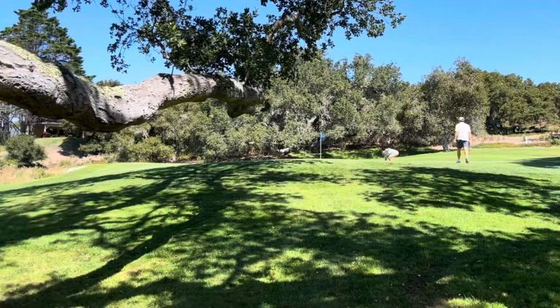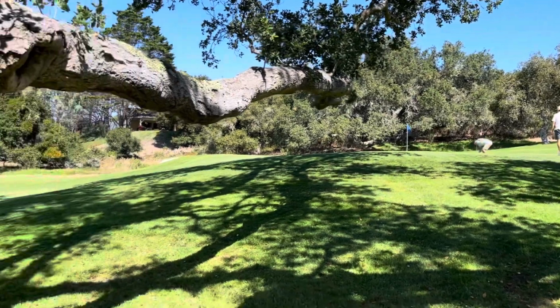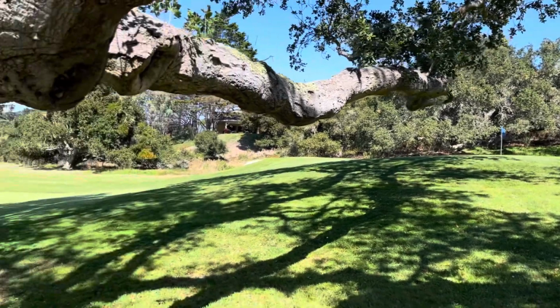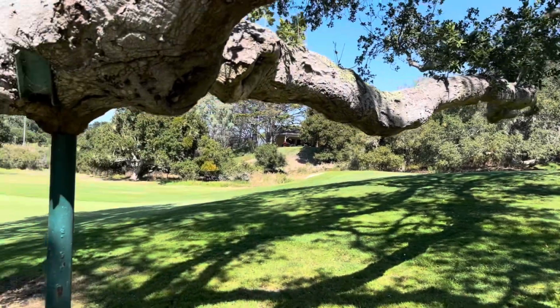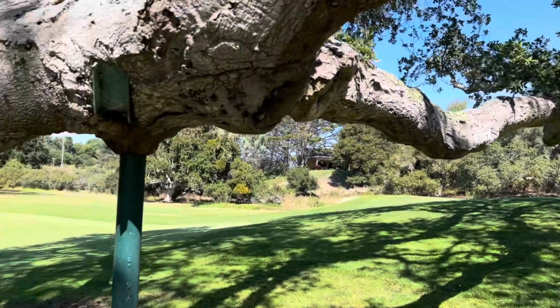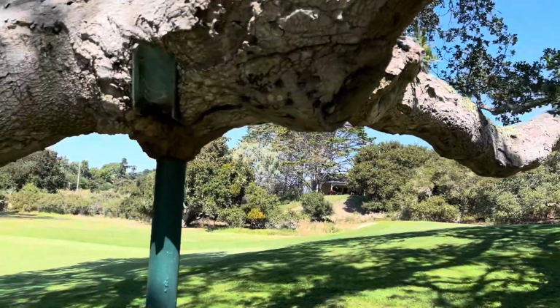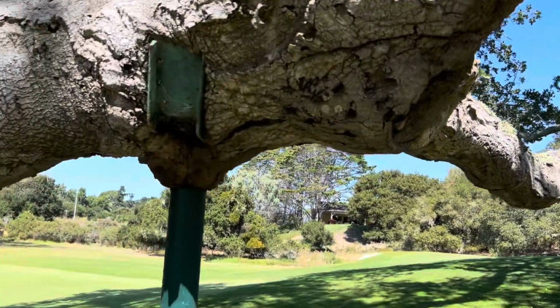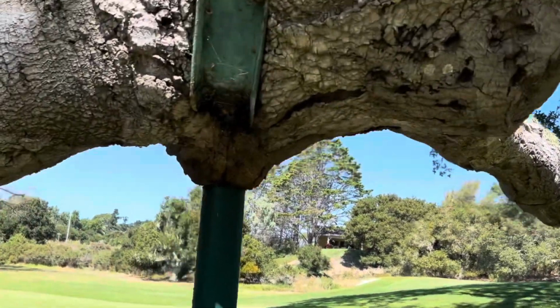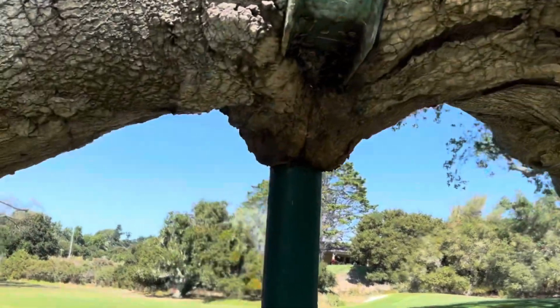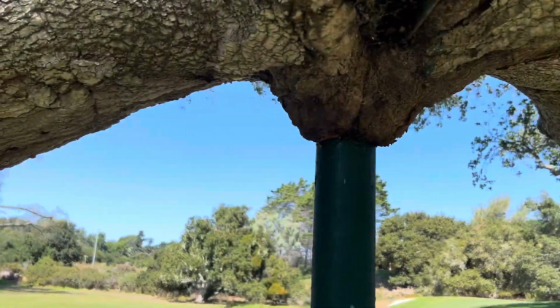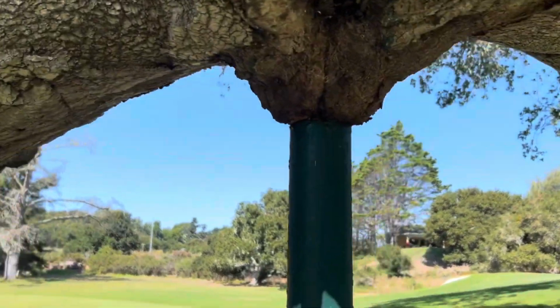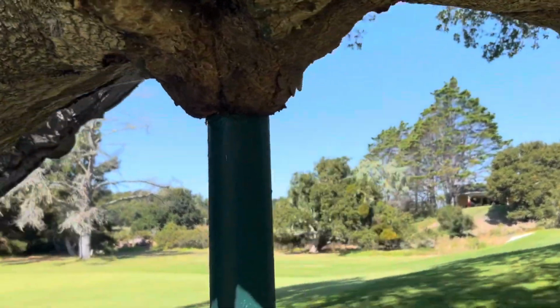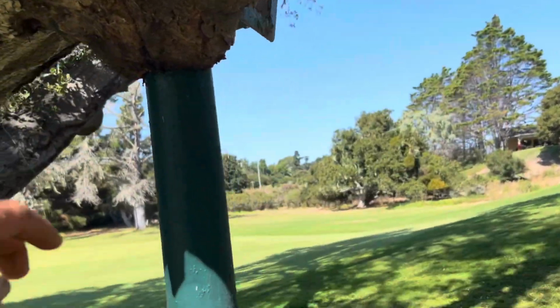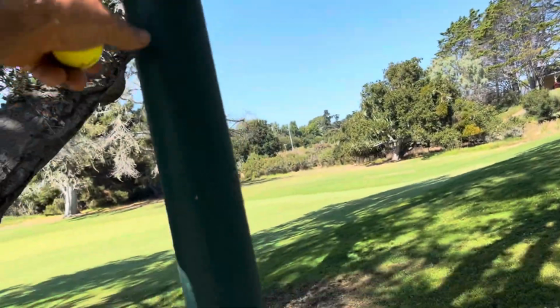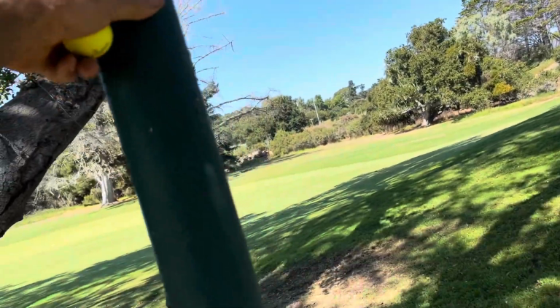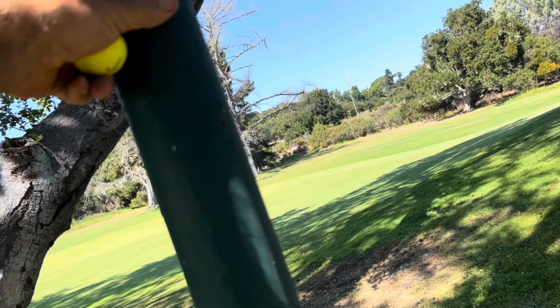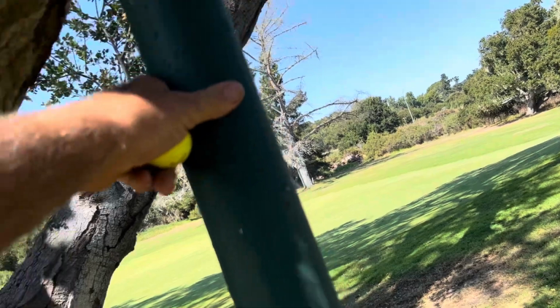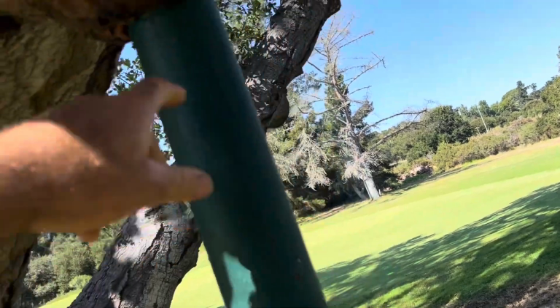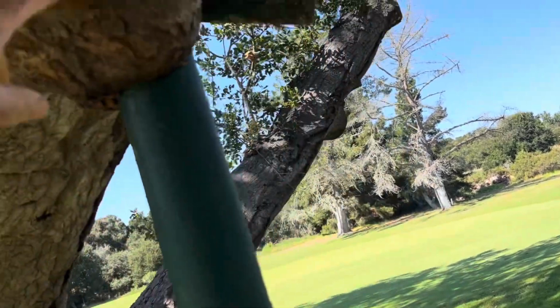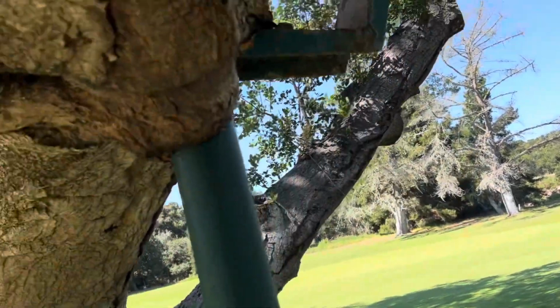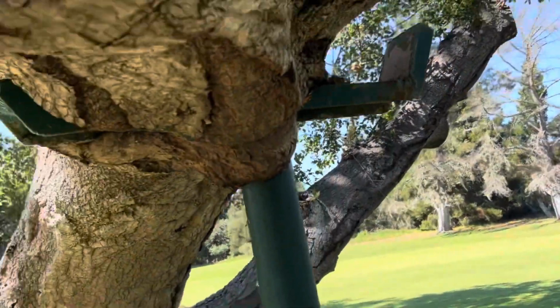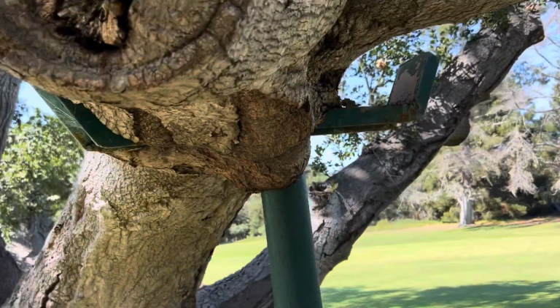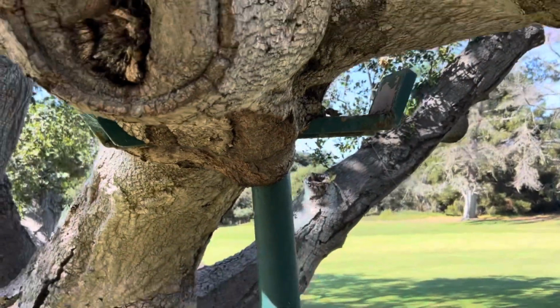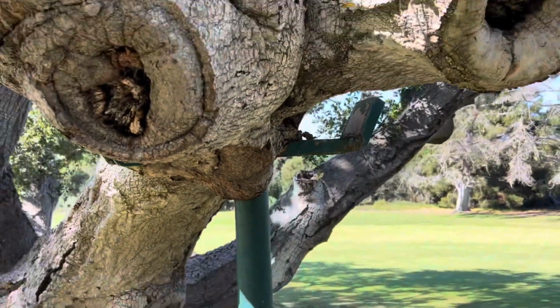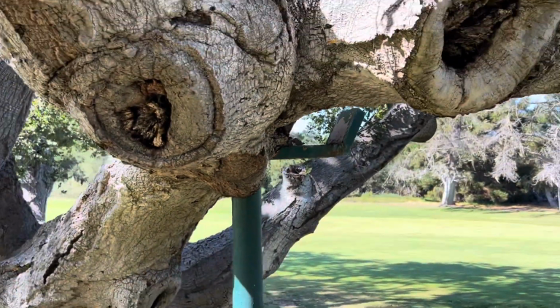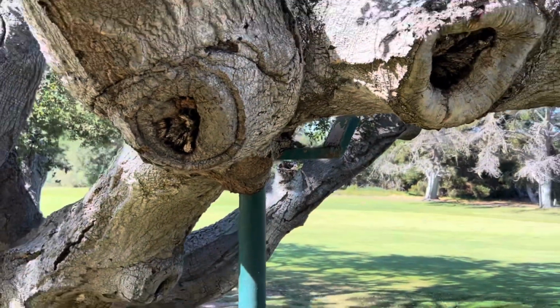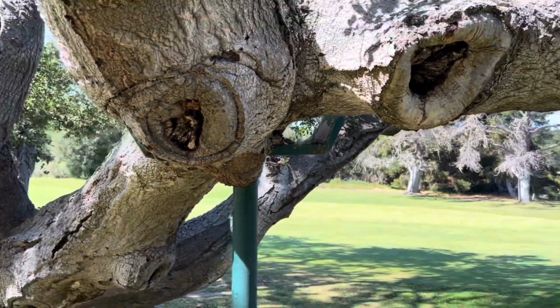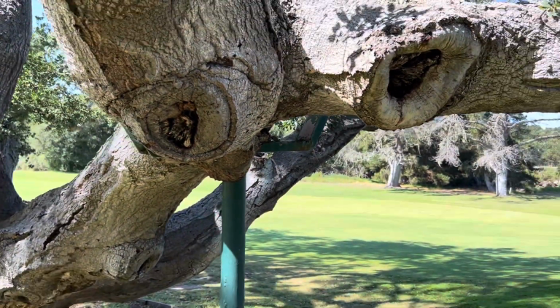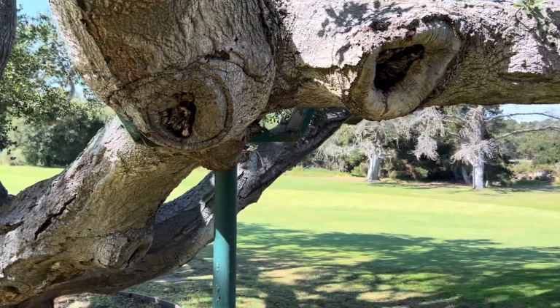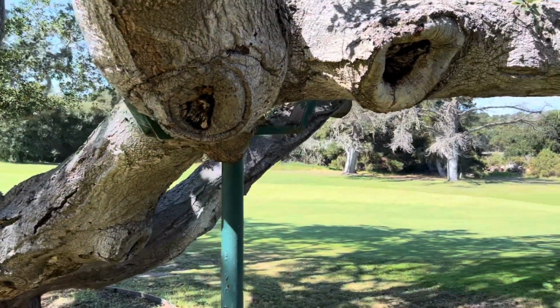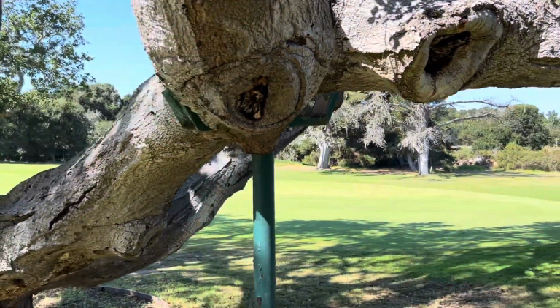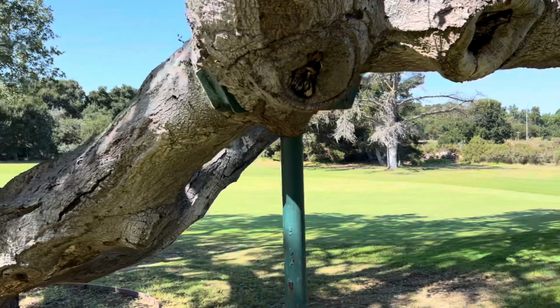I want to show you this tree crotch right here. Look at this thing. I was supposed to put one of these on my tree at home — same situation. This is a Quercus agrifolia oak.